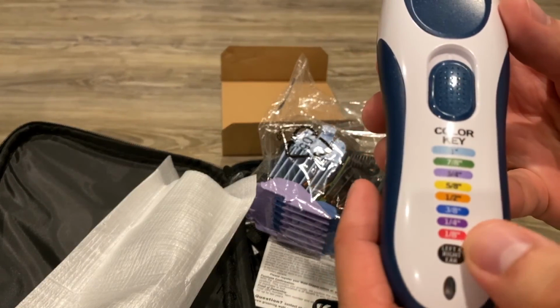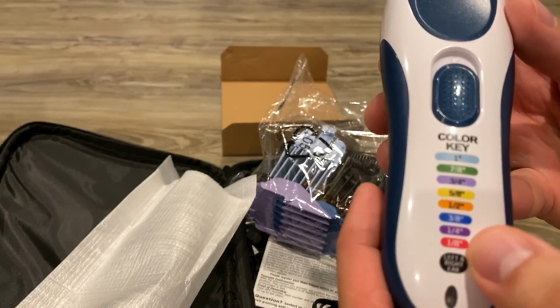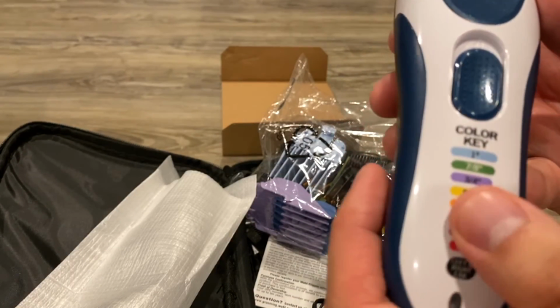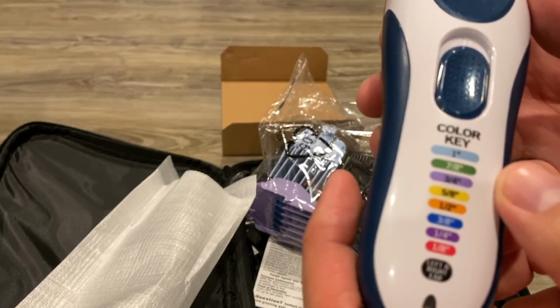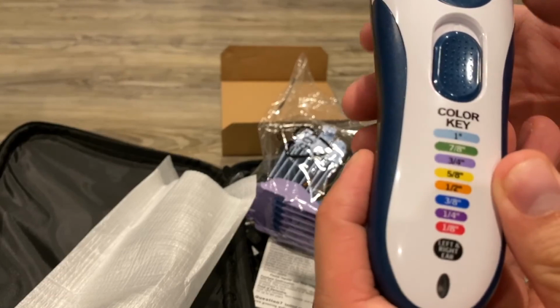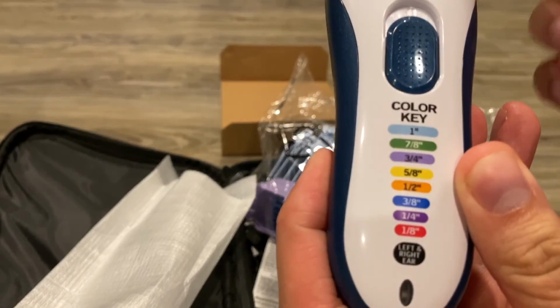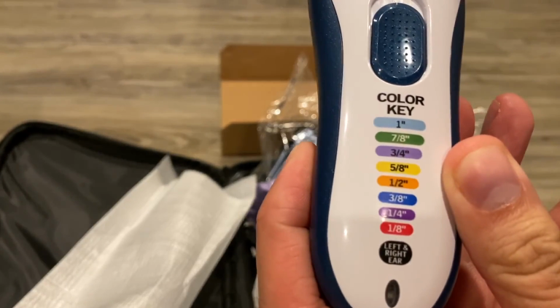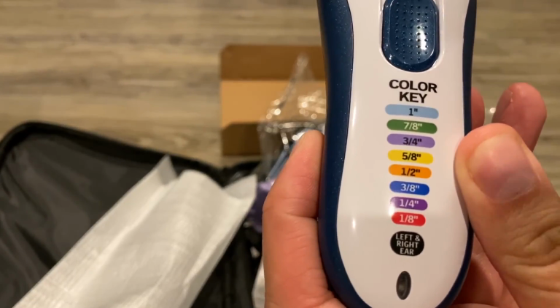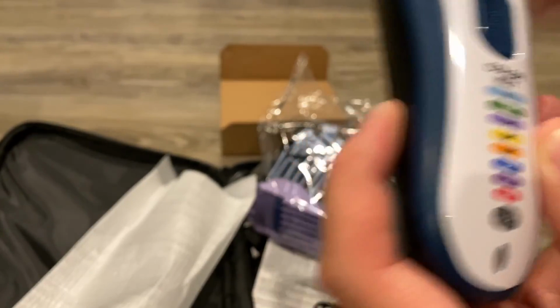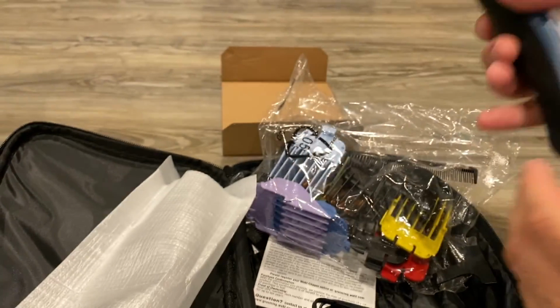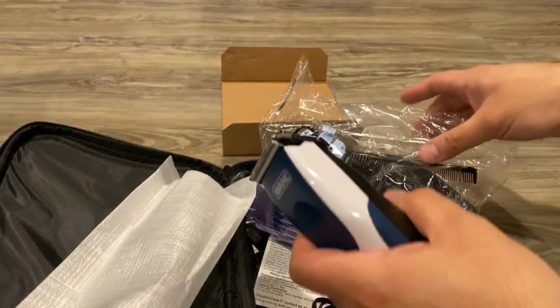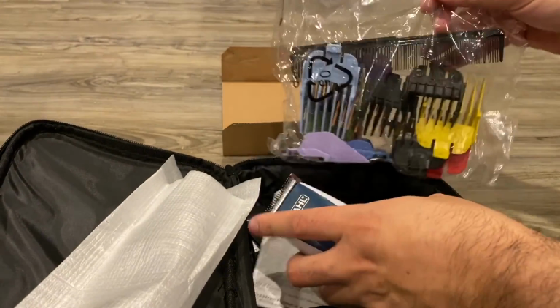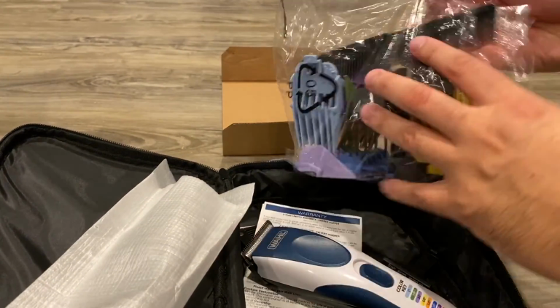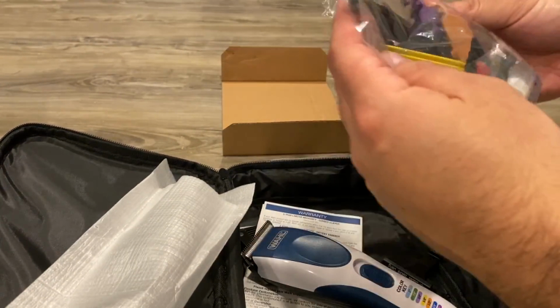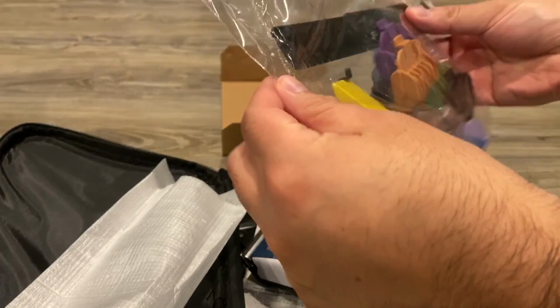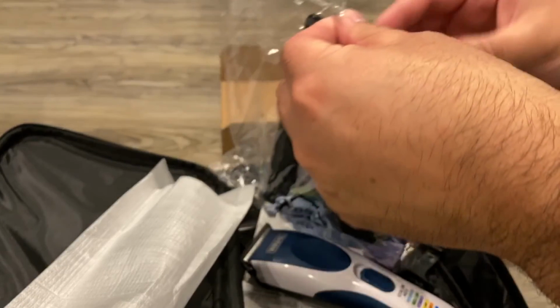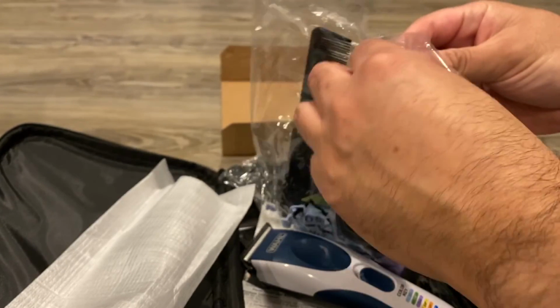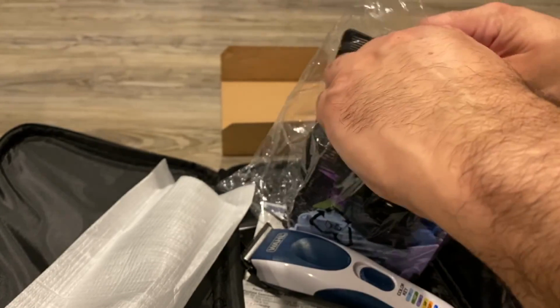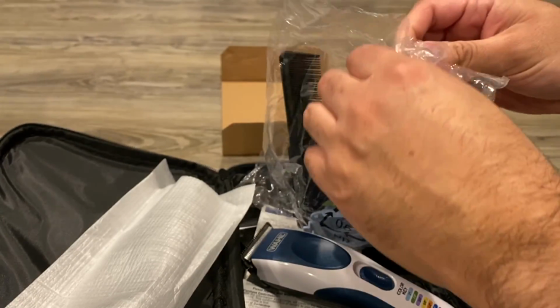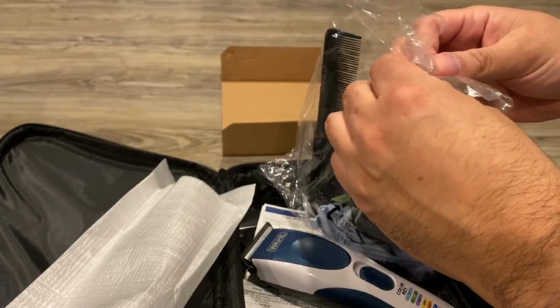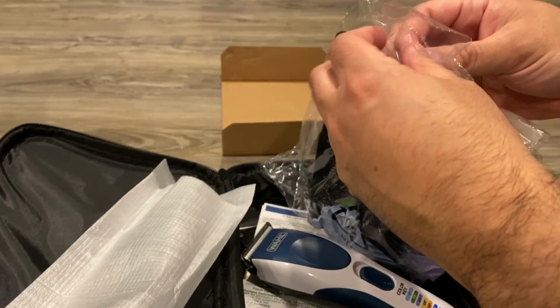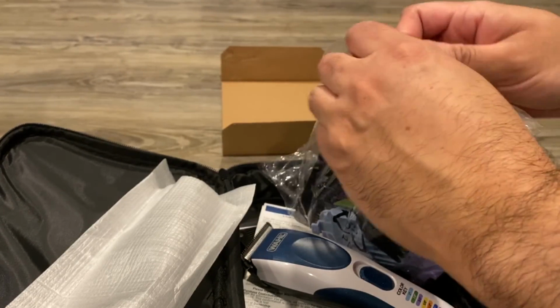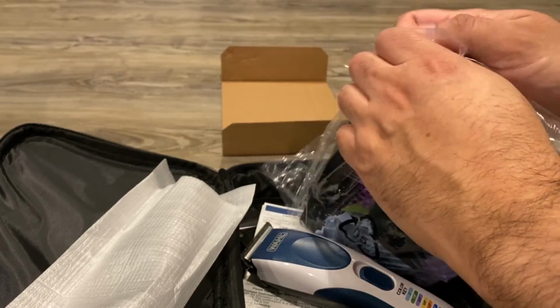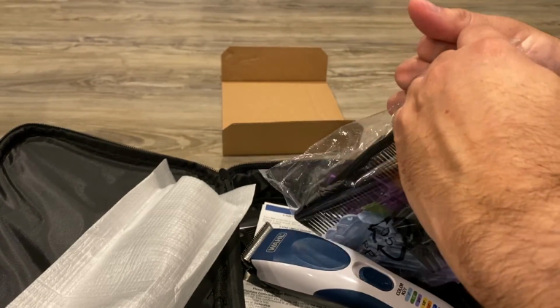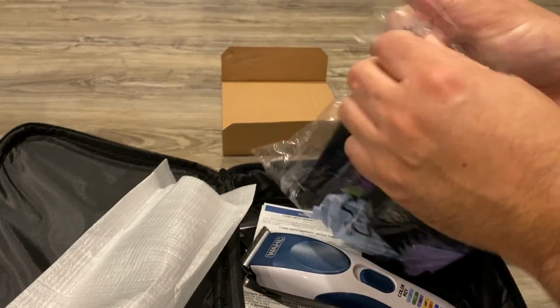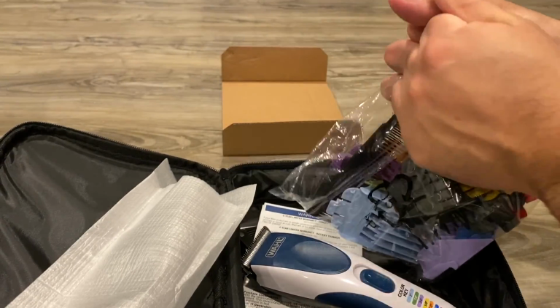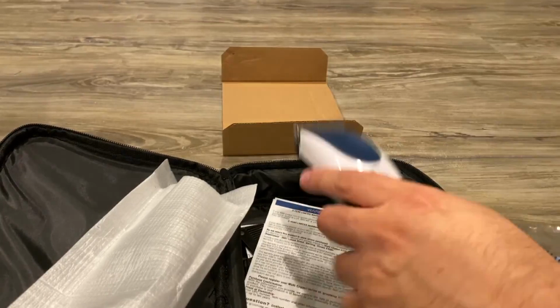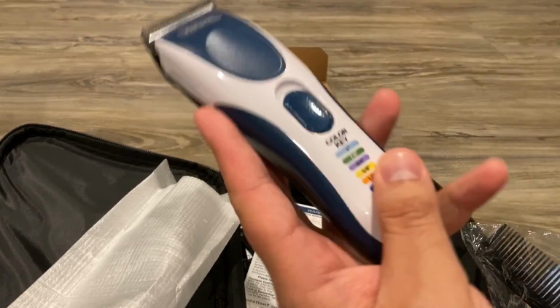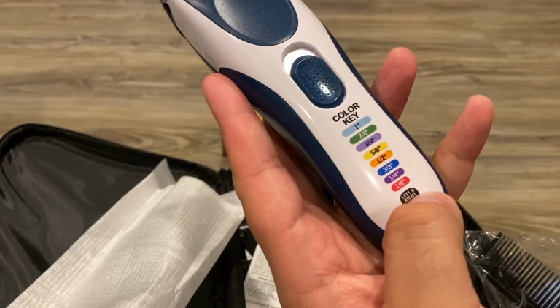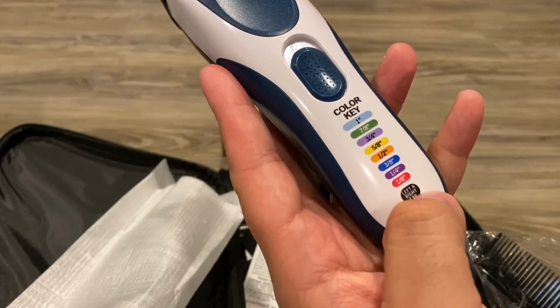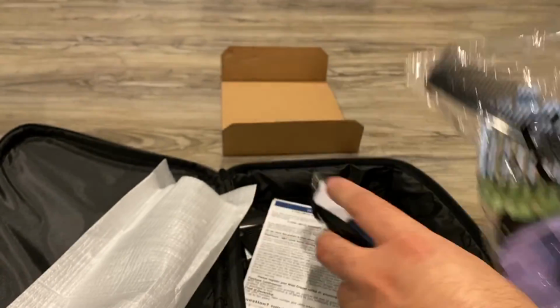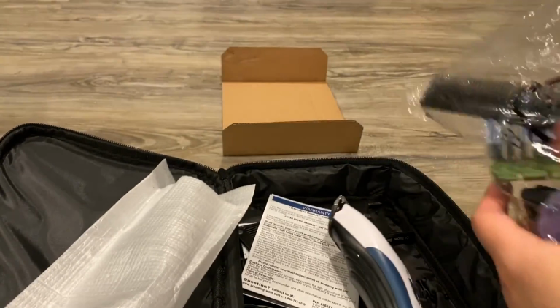Got the color codes right here. I use the red one.